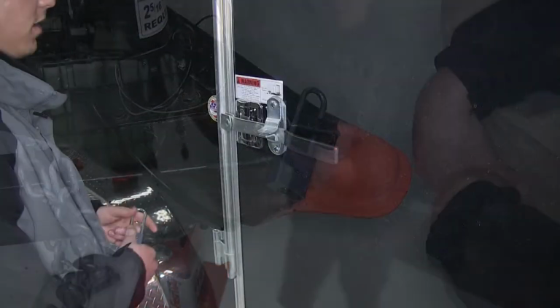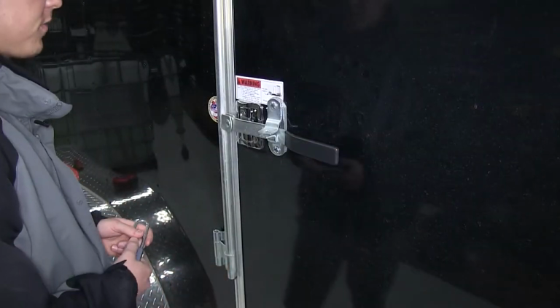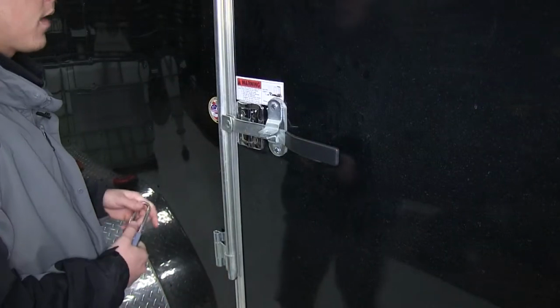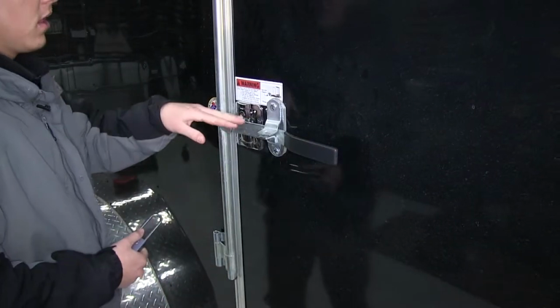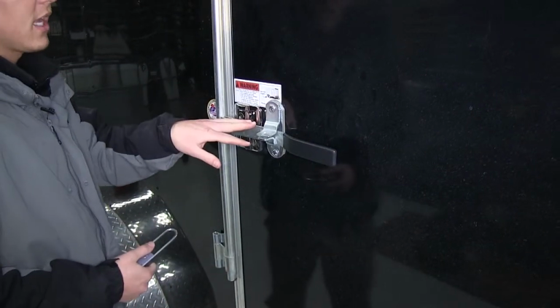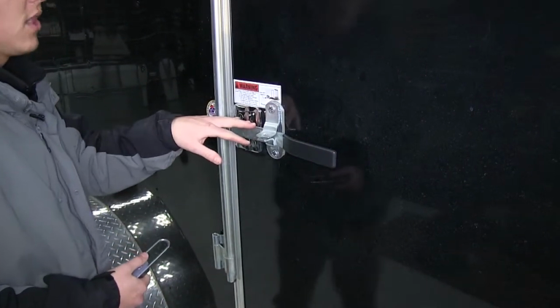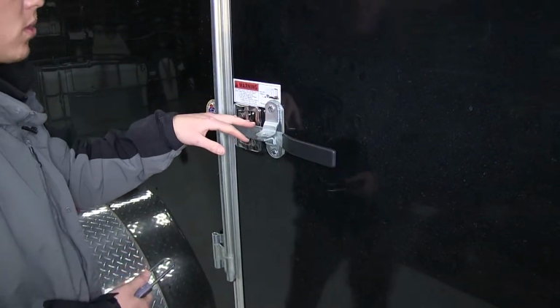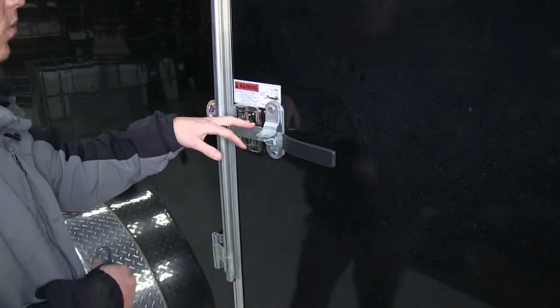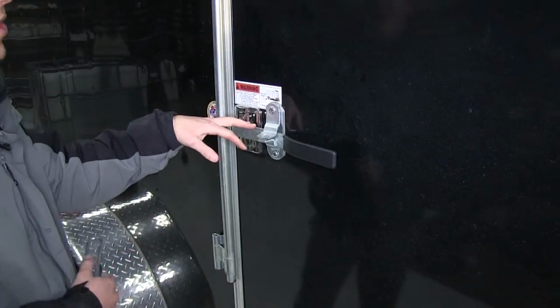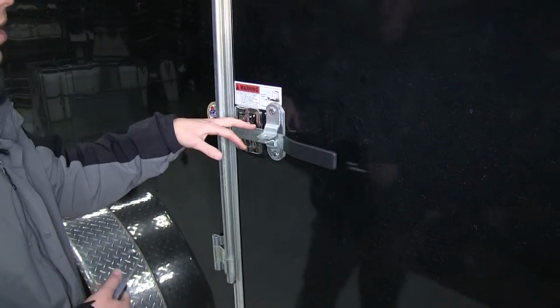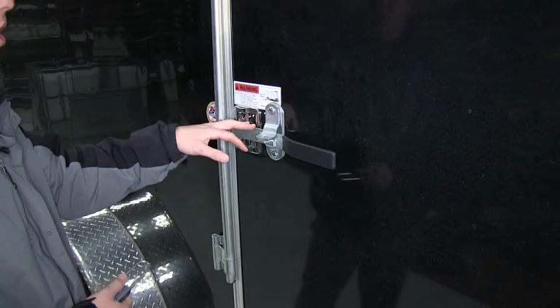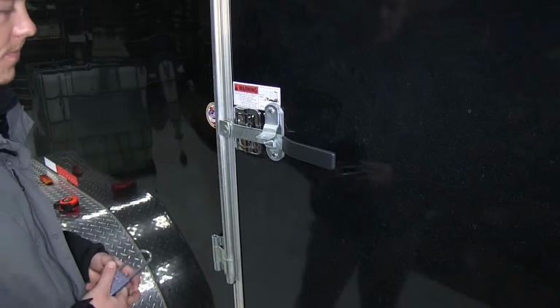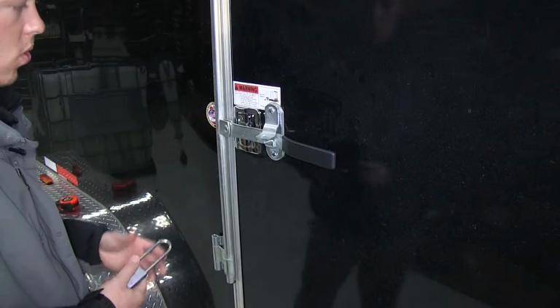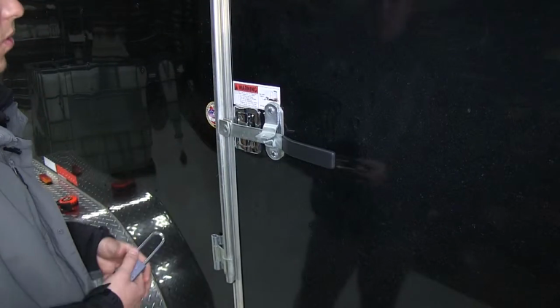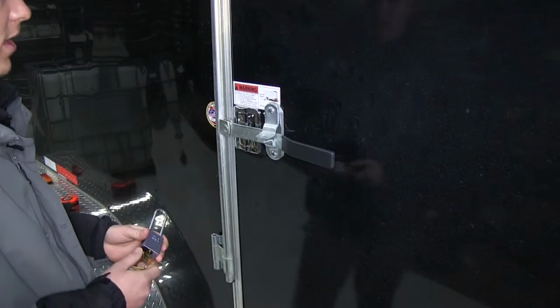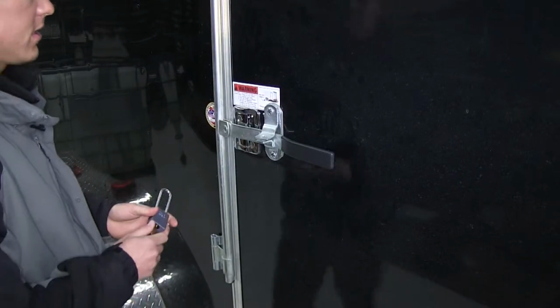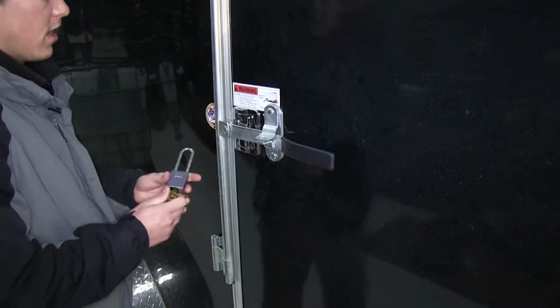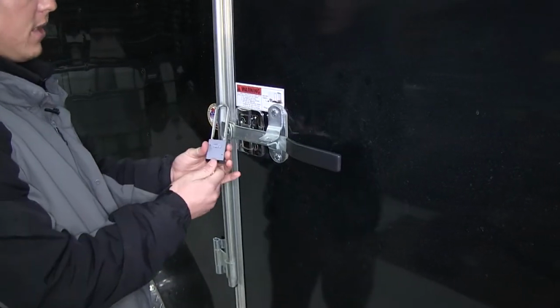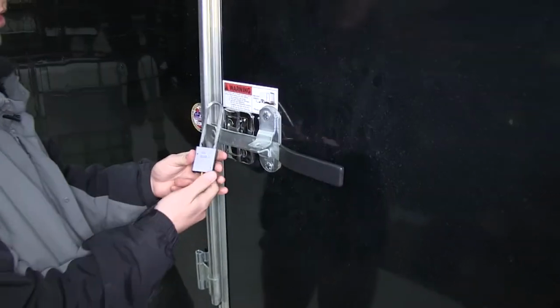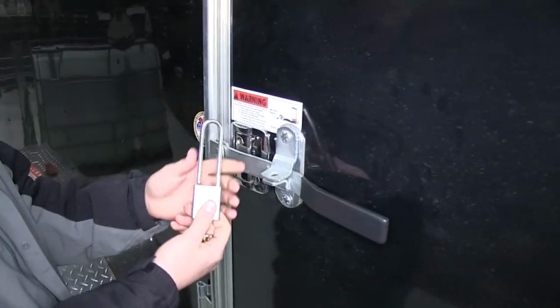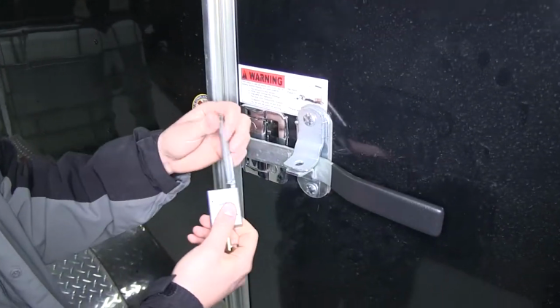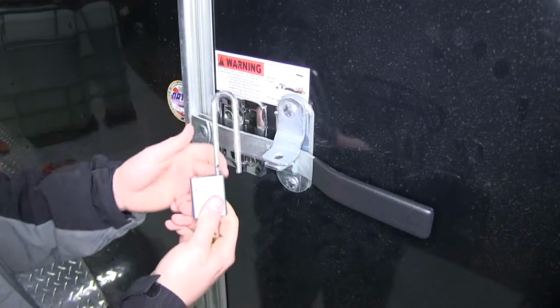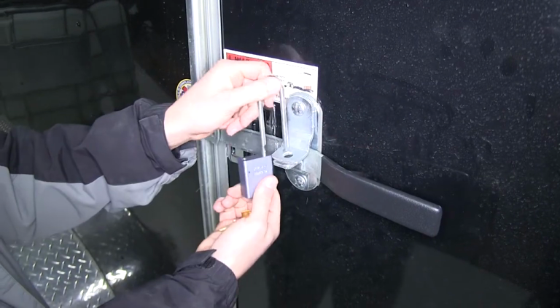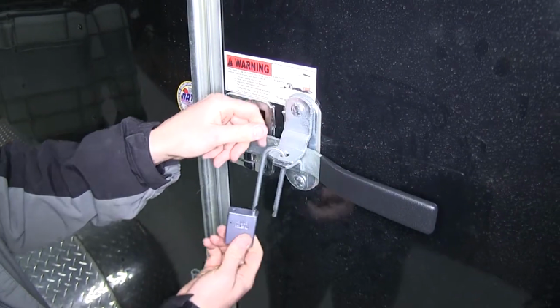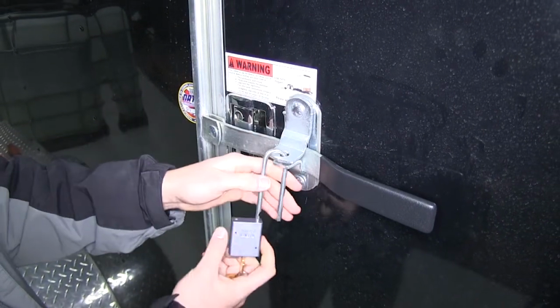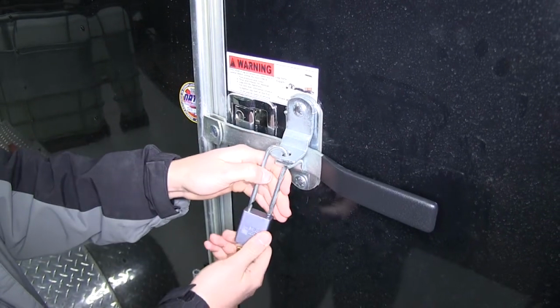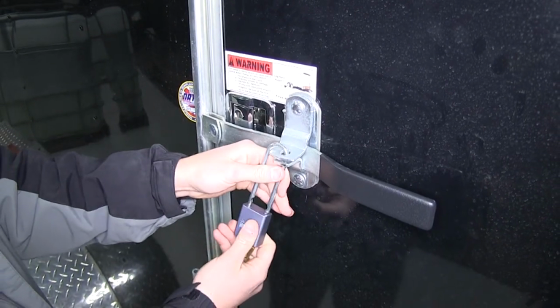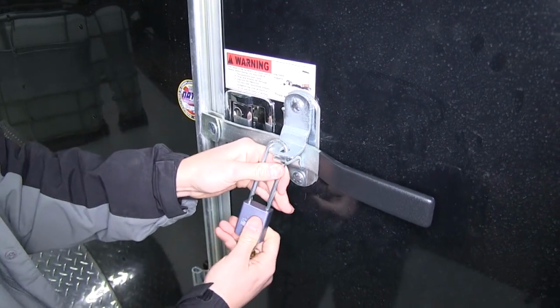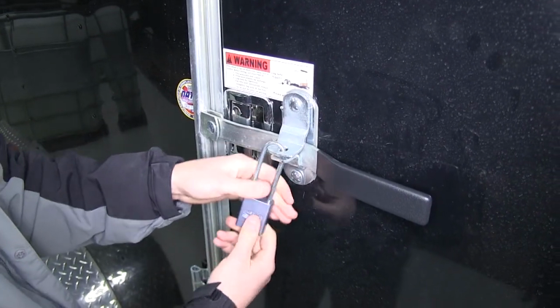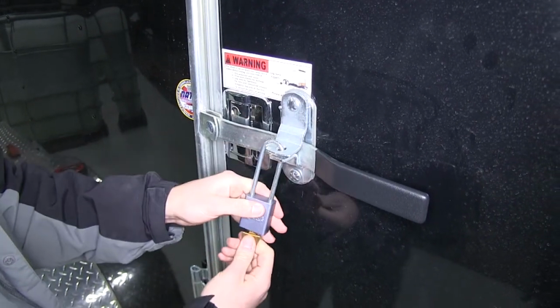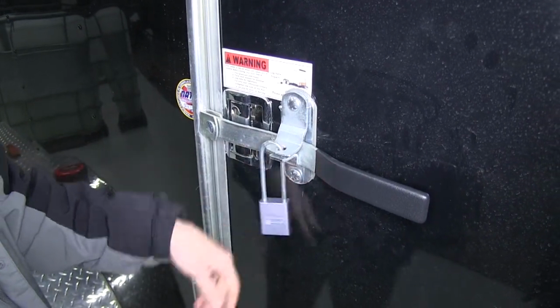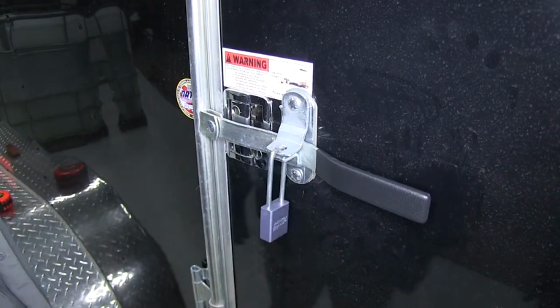Another use for this lock would be locking the side door or even the rear hatch of your enclosed trailer, or even a storage unit. Again, just turn the key, pop open the lock, slide it in there, and pull the key out.